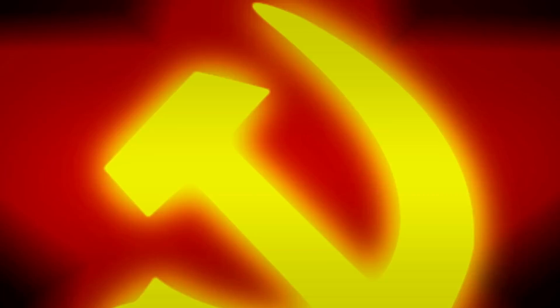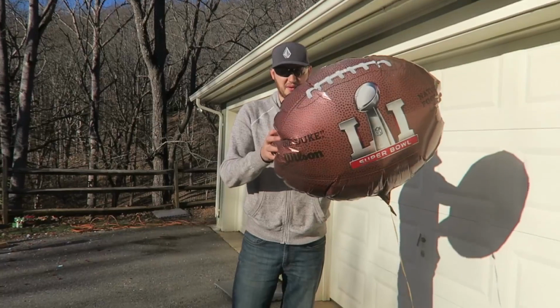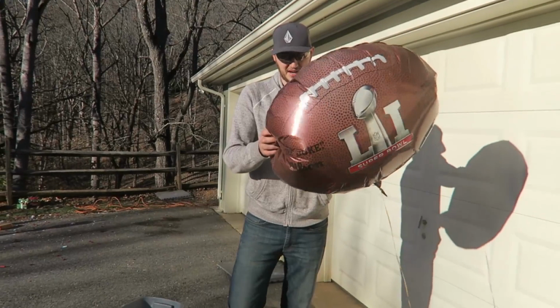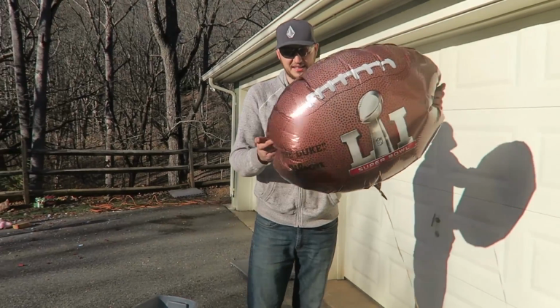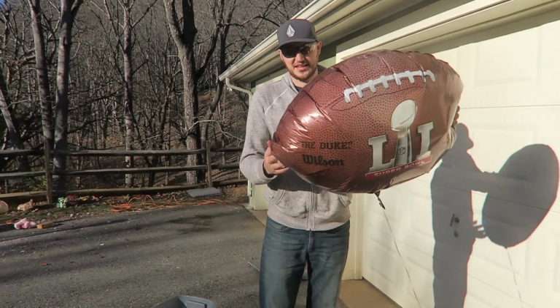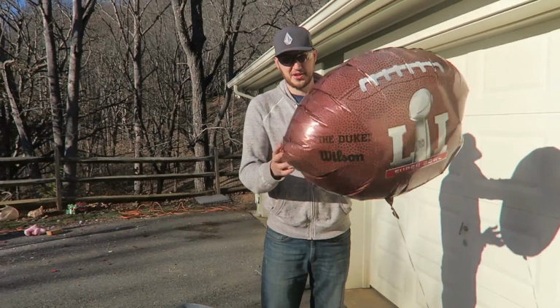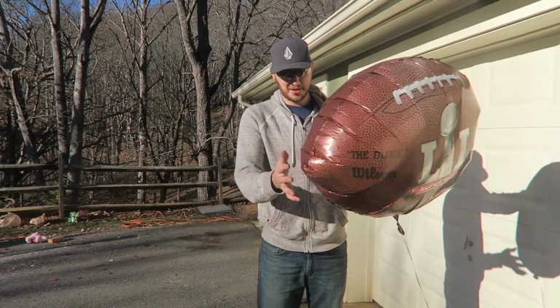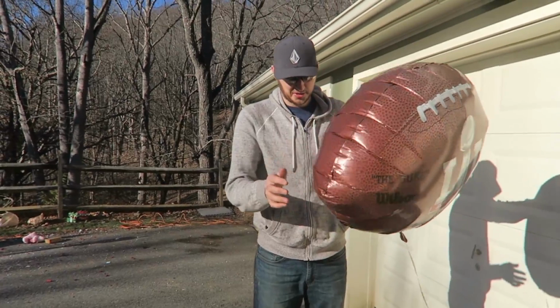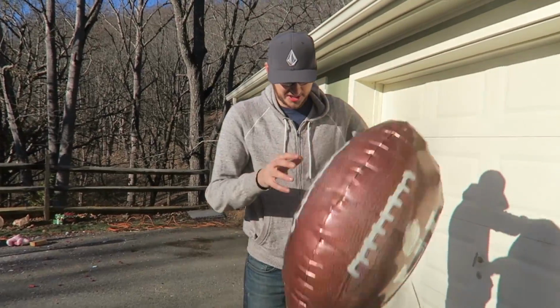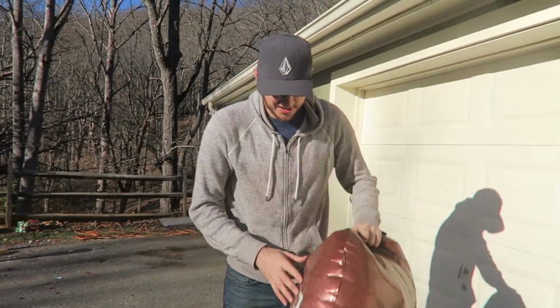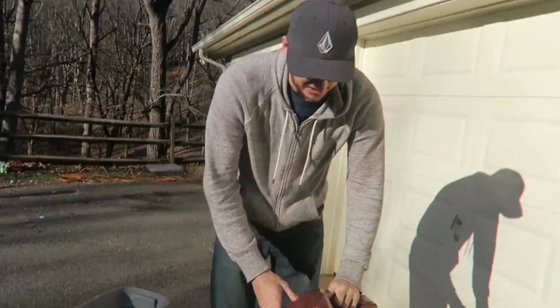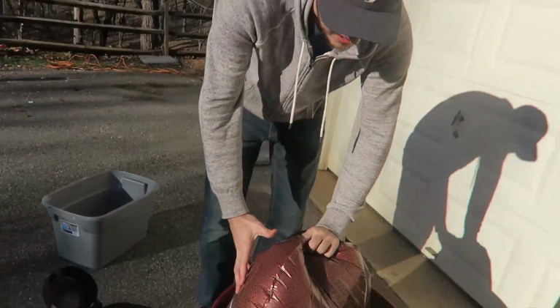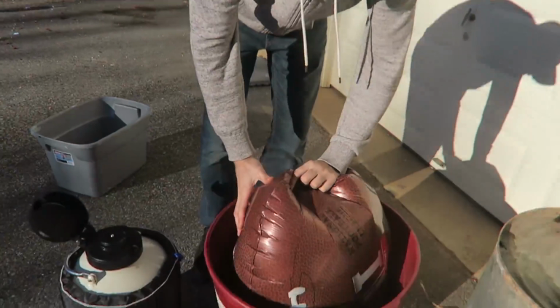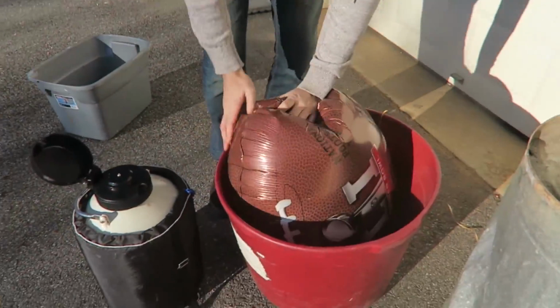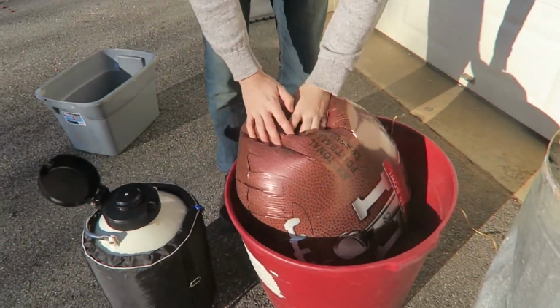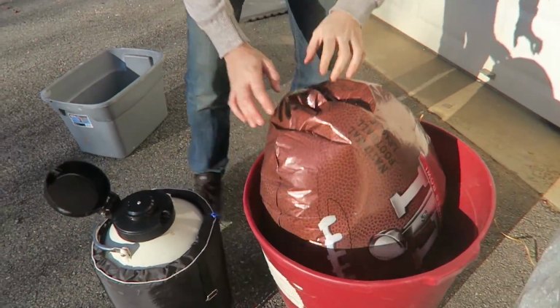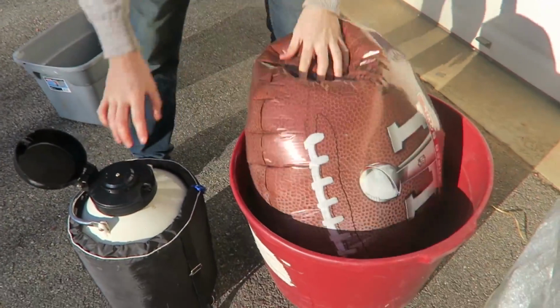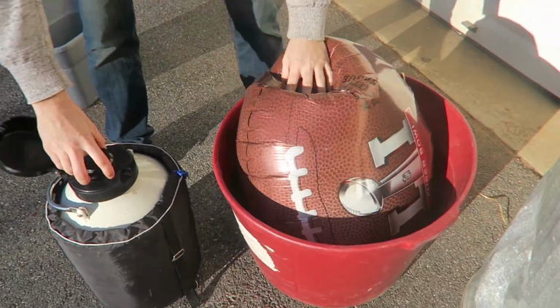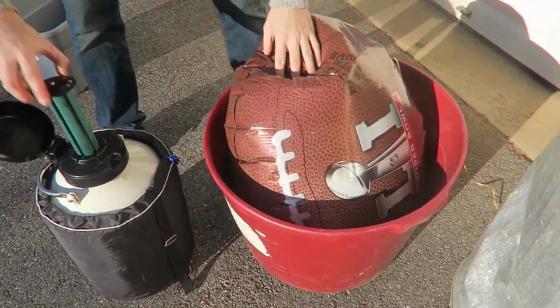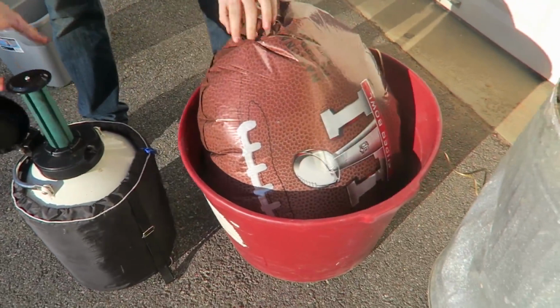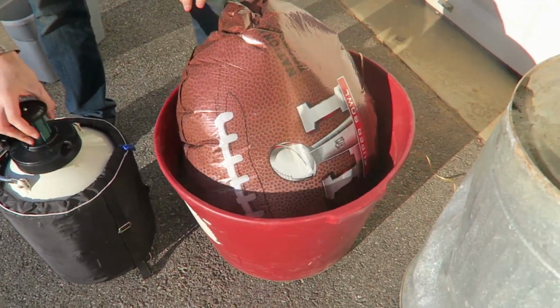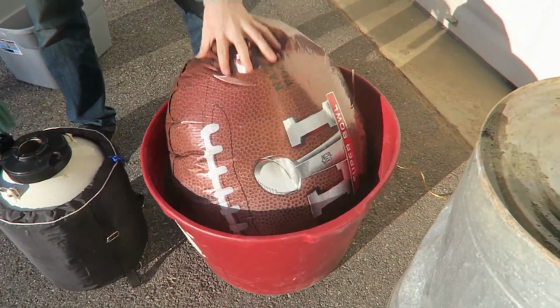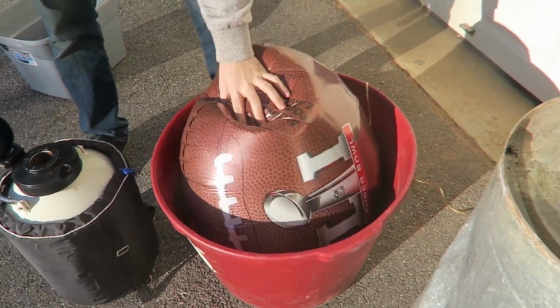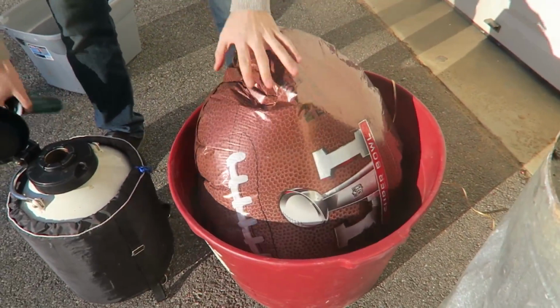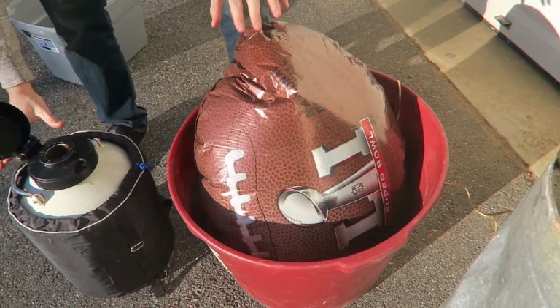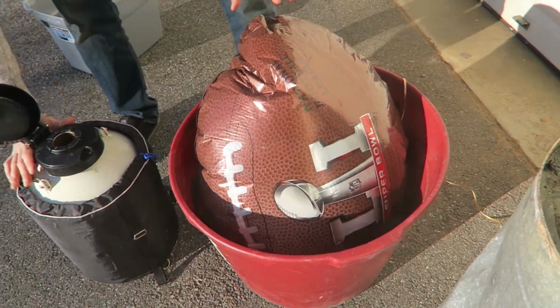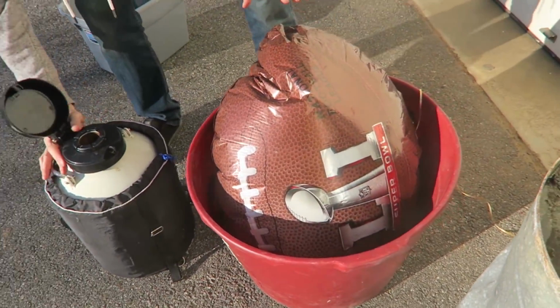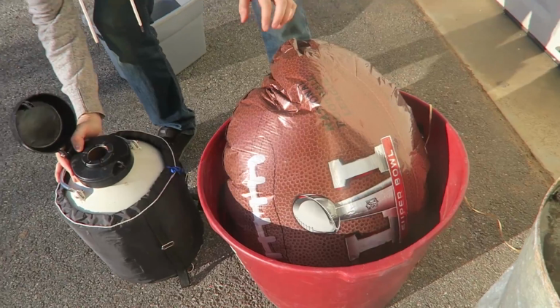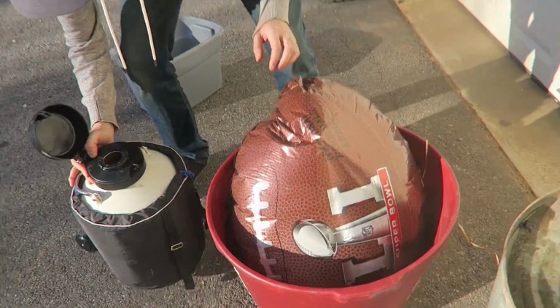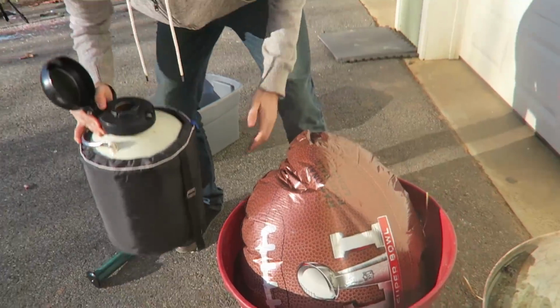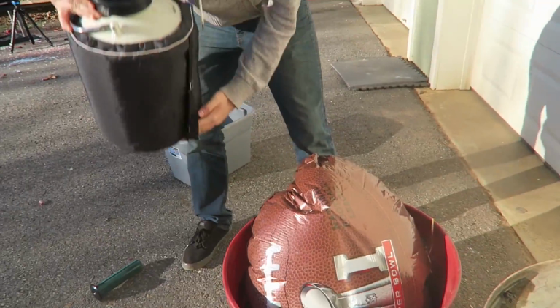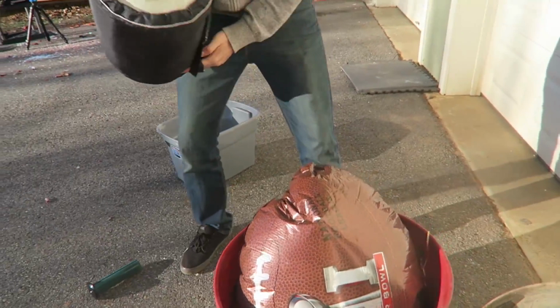Okay, we got here a helium balloon. Gonna stick it inside of this bucket and just put liquid nitrogen right on top of it.